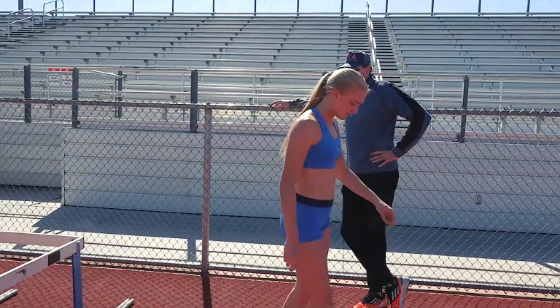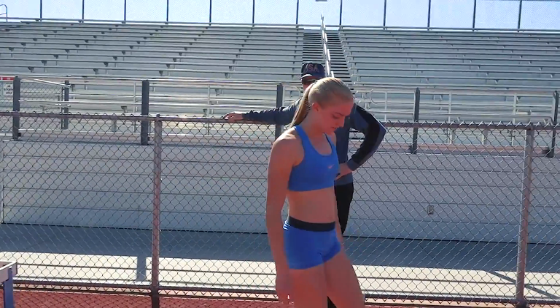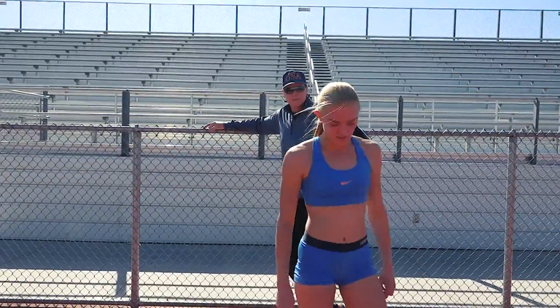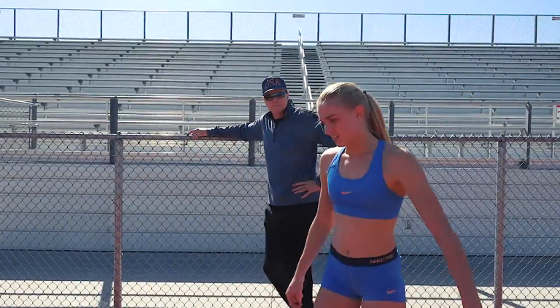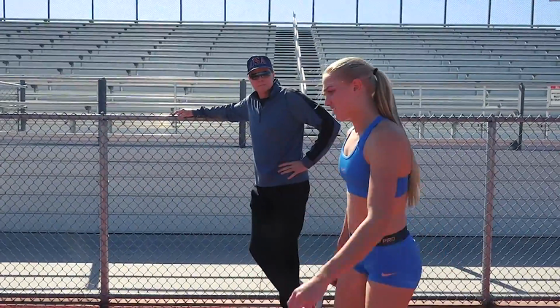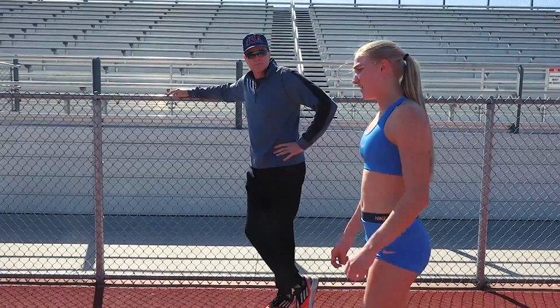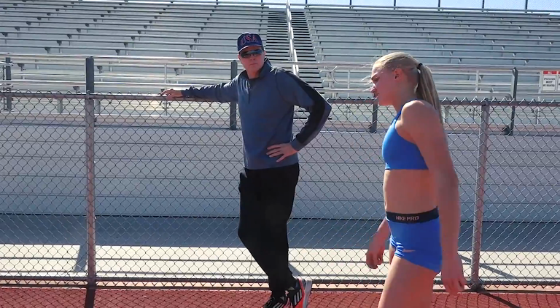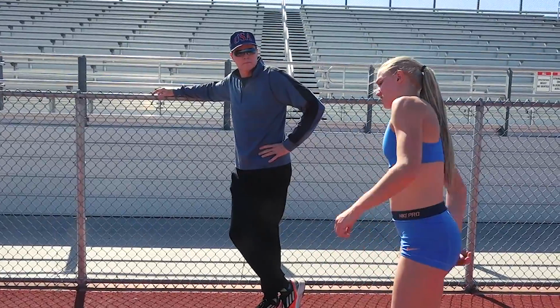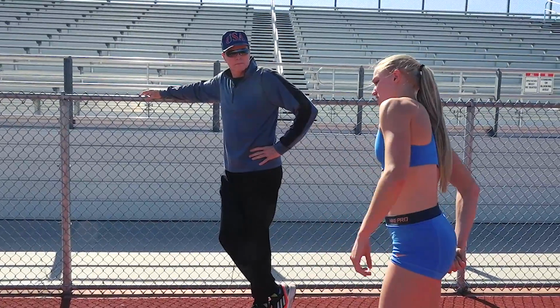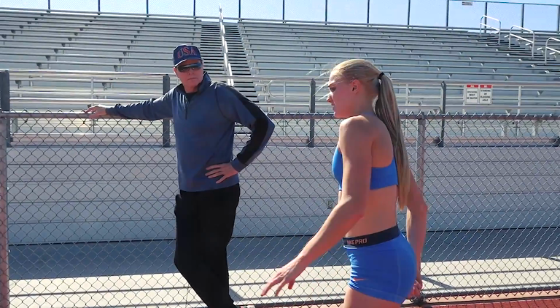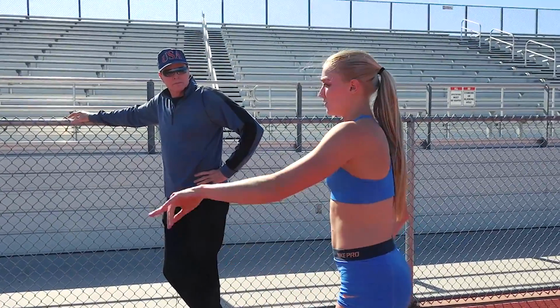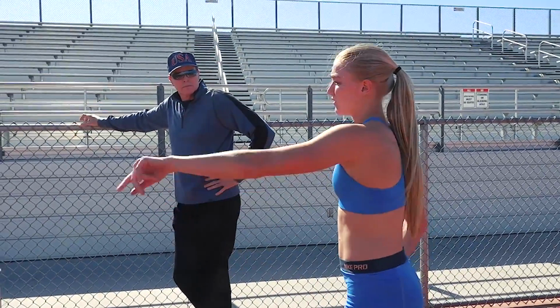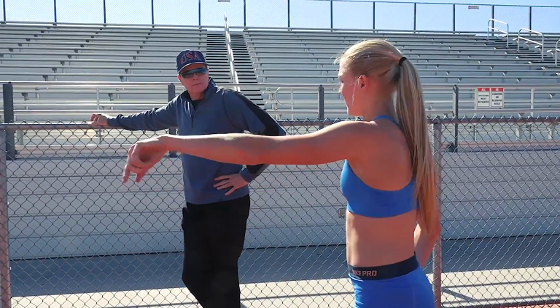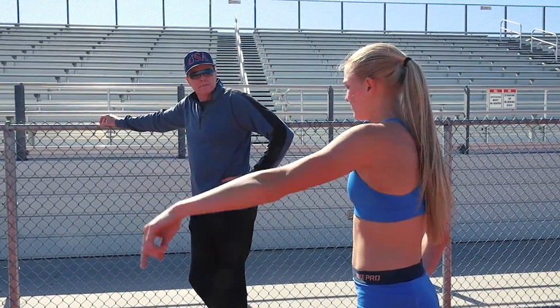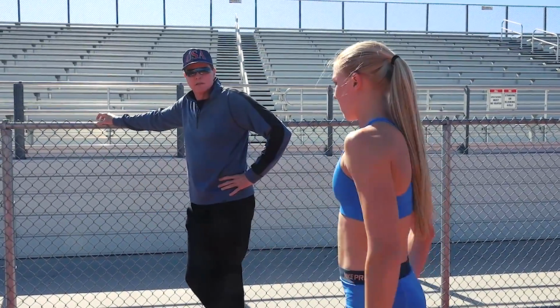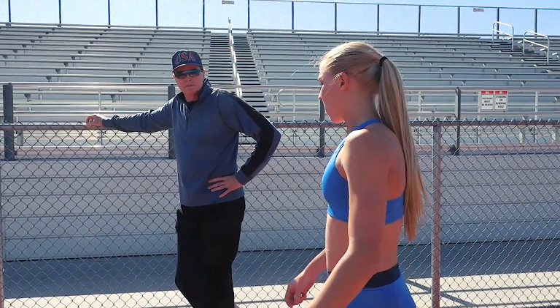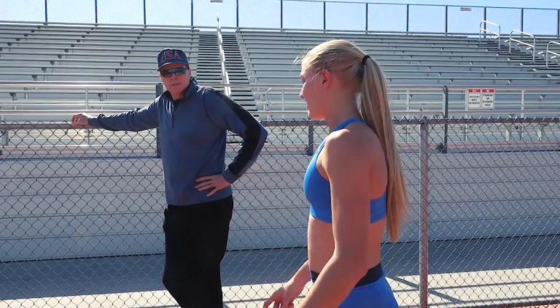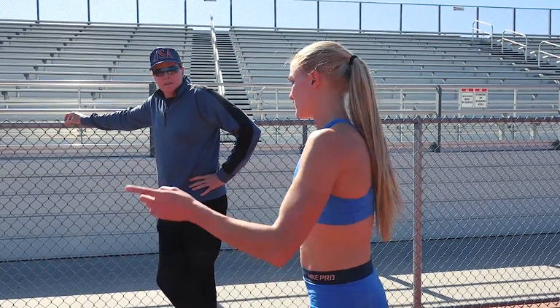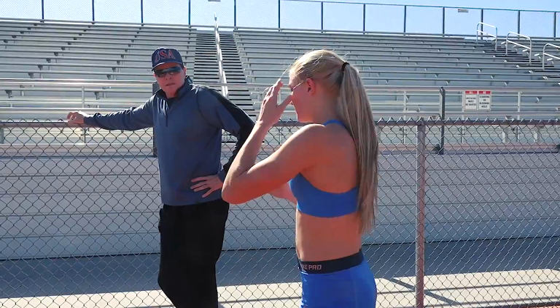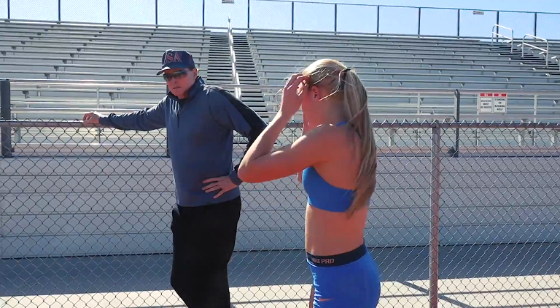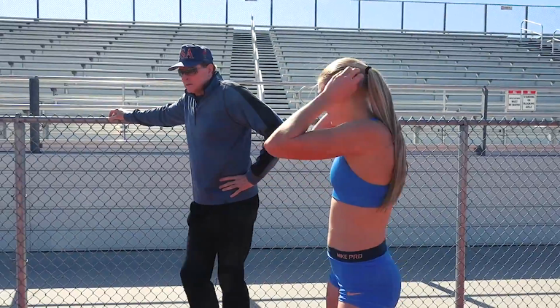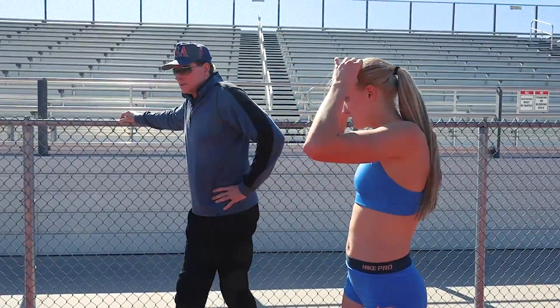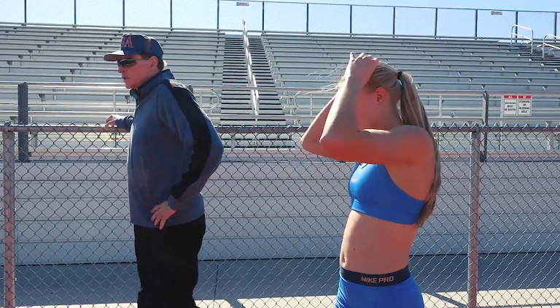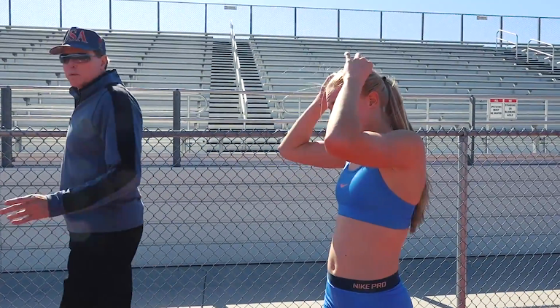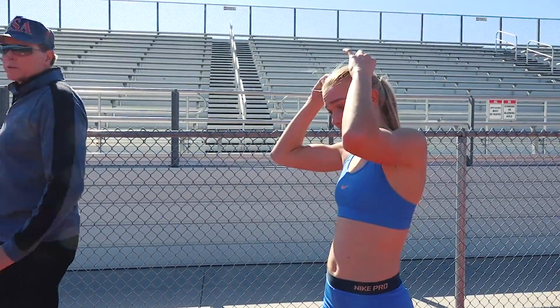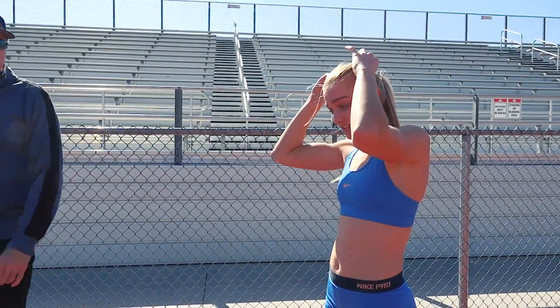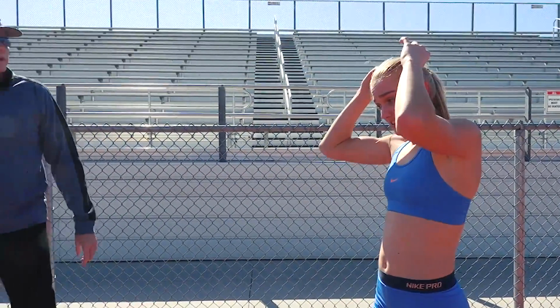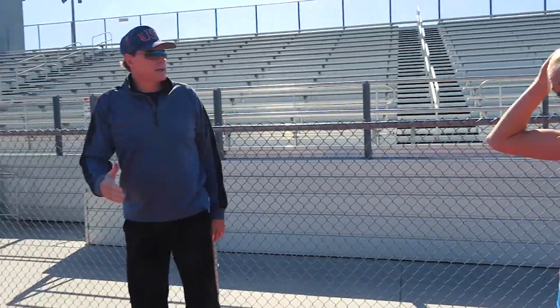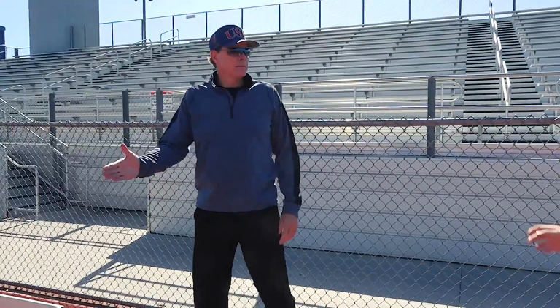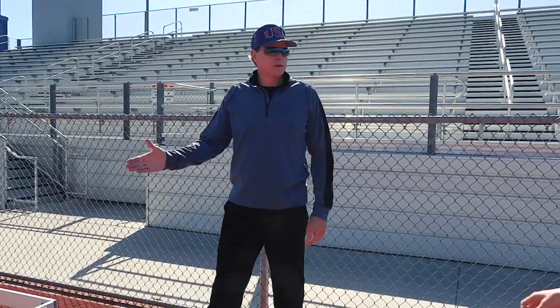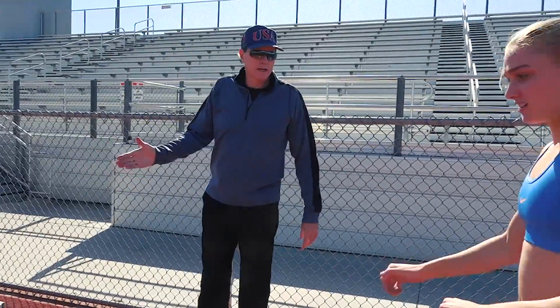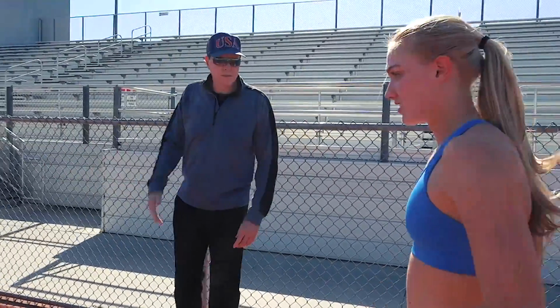How many sets? I just did two on the first one. Let's do one more and then we're going to break into some hurdle drills.